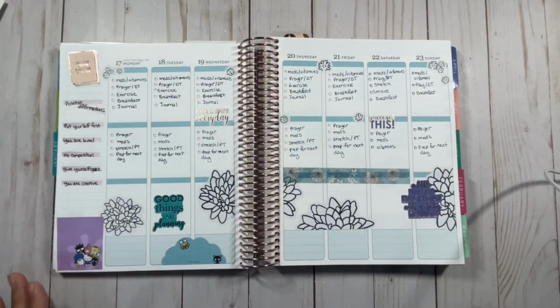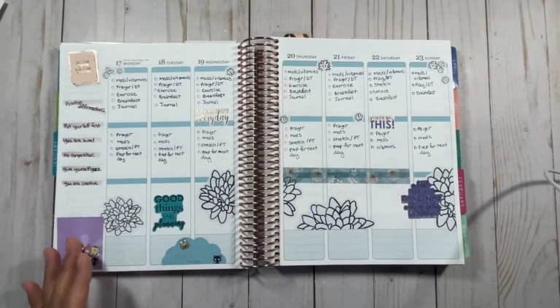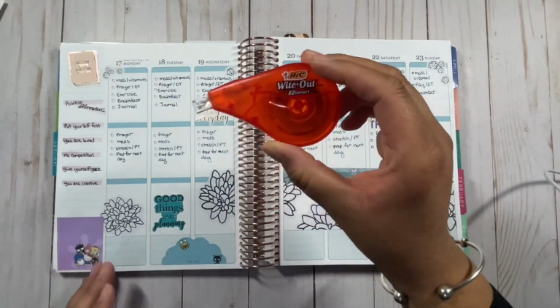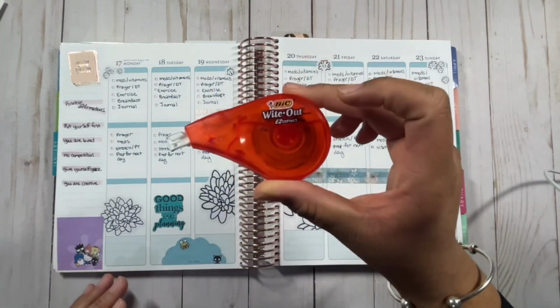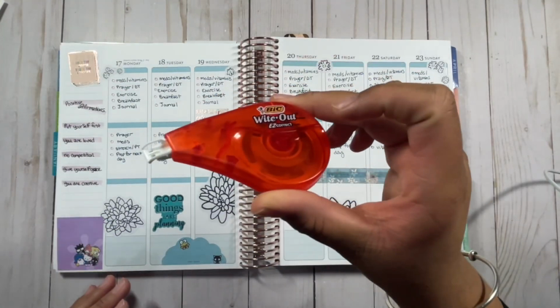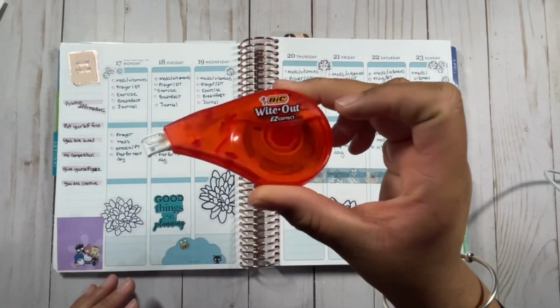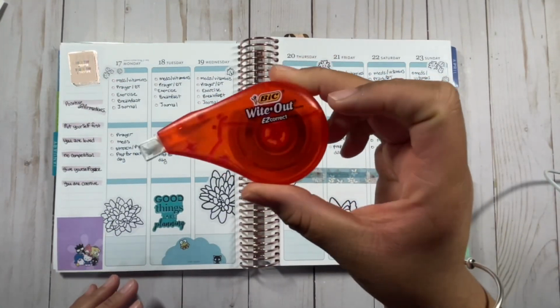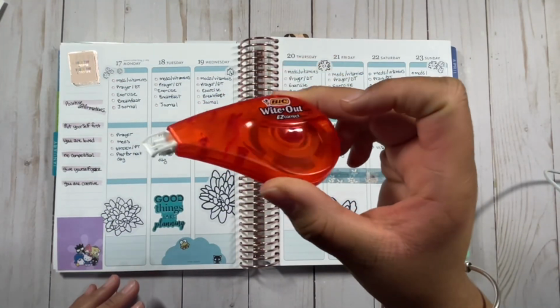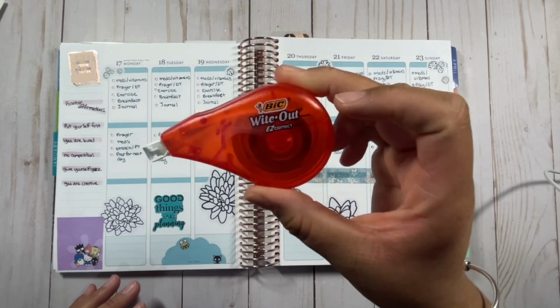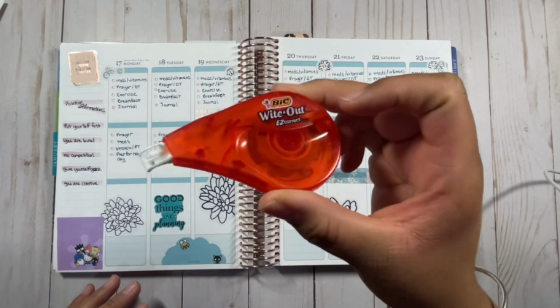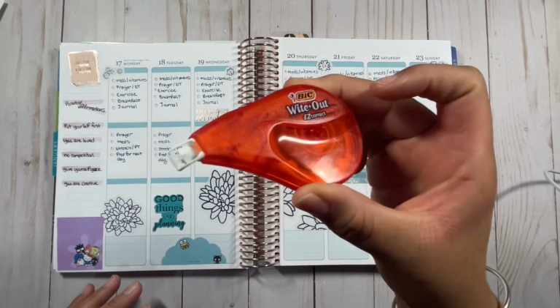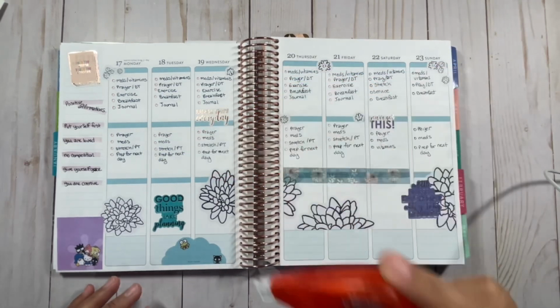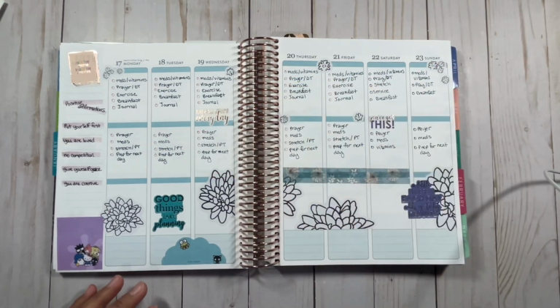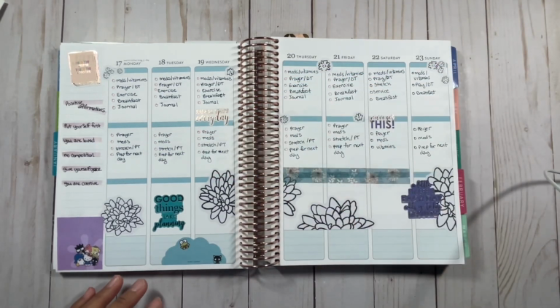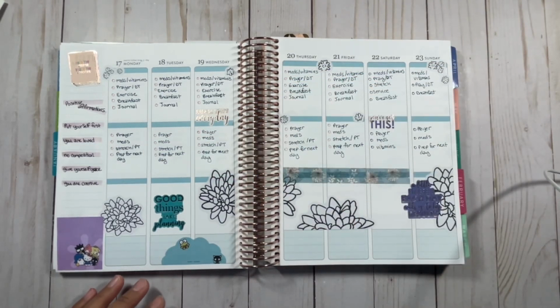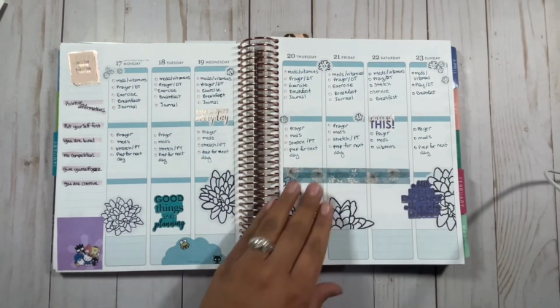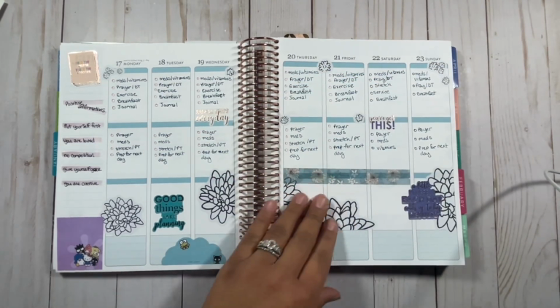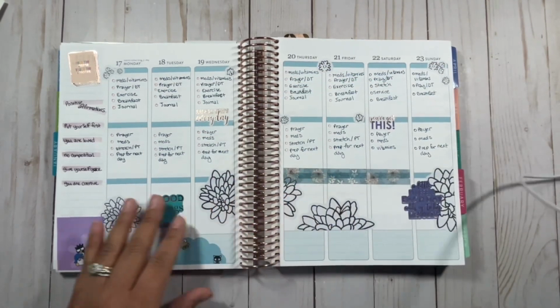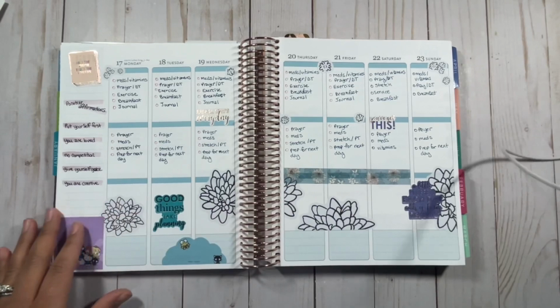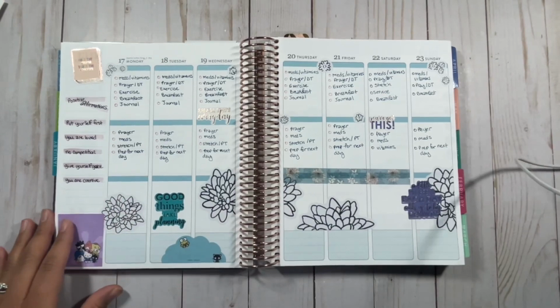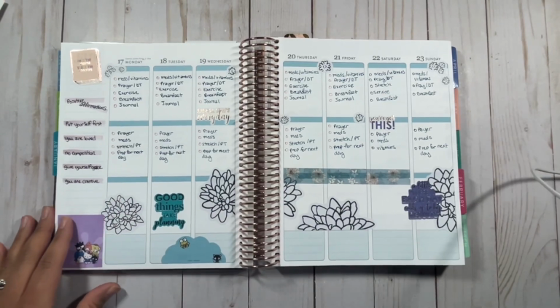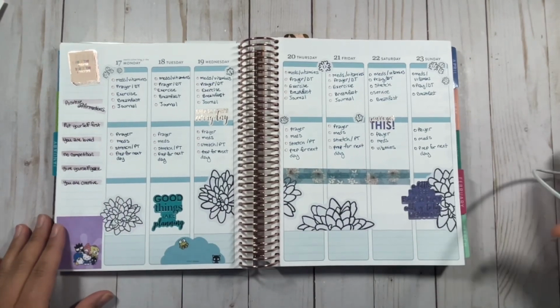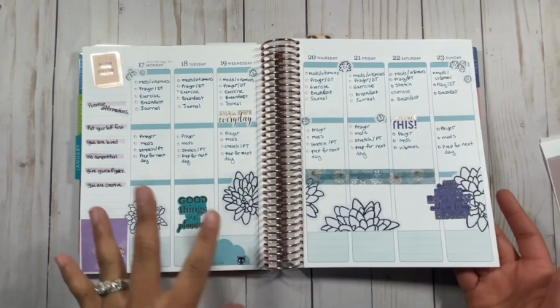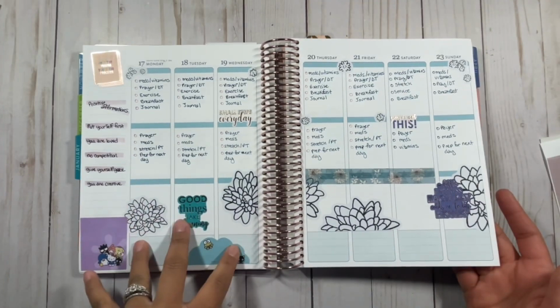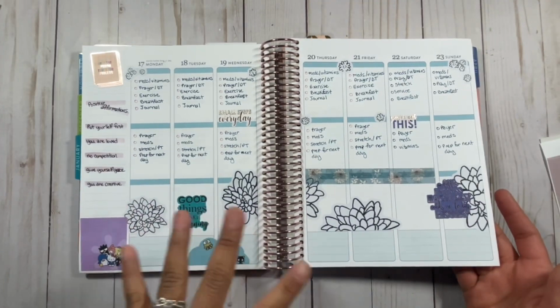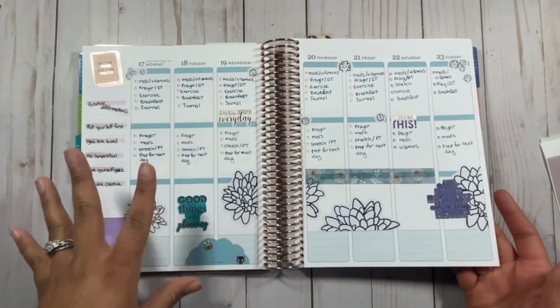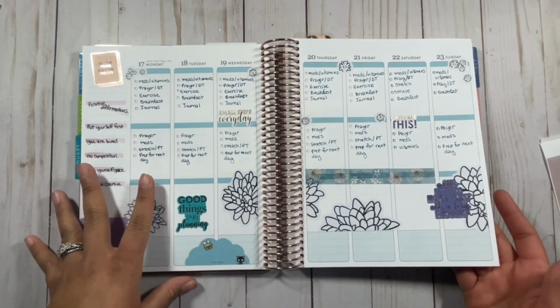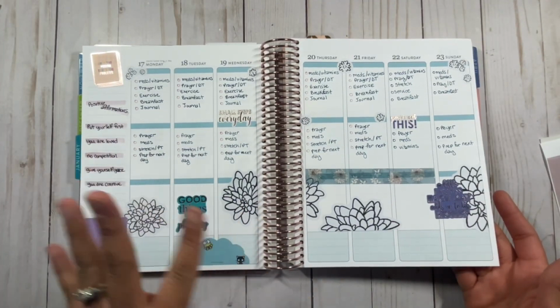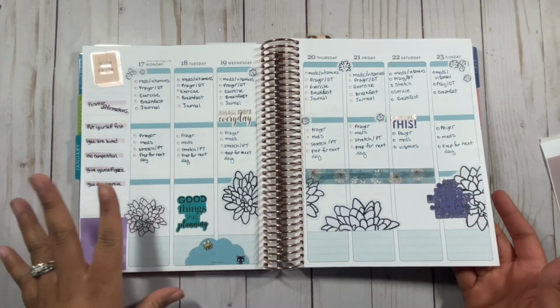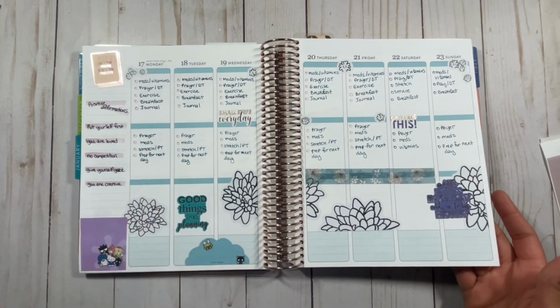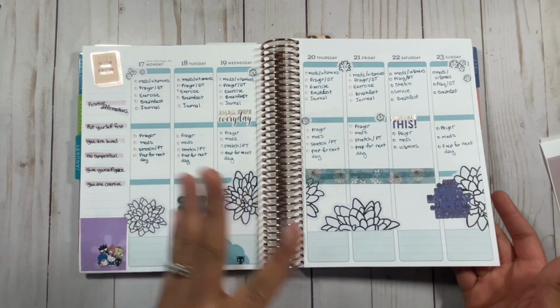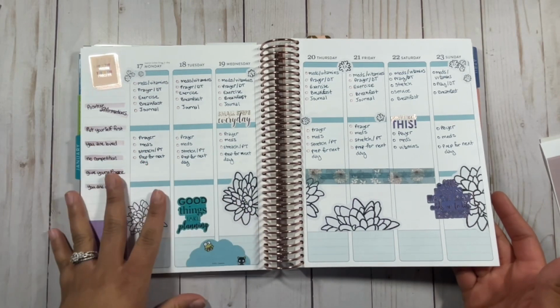The whiteout I use is this one right here — I do have a link to my Amazon shop if you're looking for this specific one. I would use that to cover things up if I want to. This week I didn't go against the blue; I just dealt with it and enhanced it.